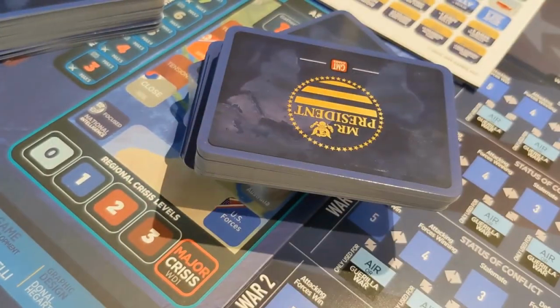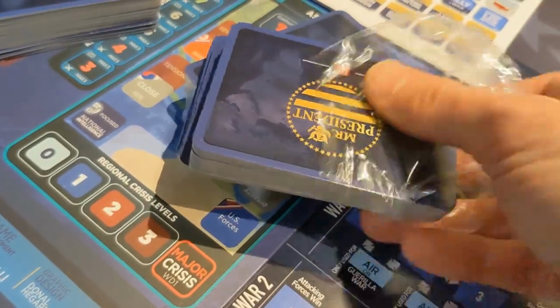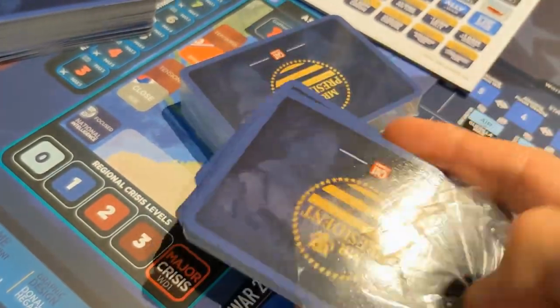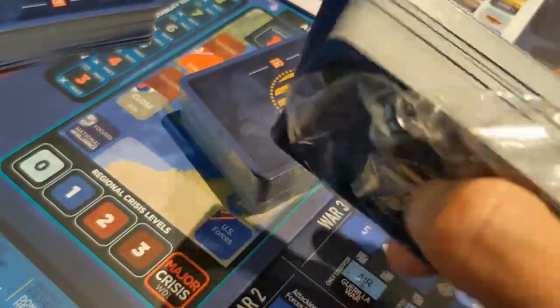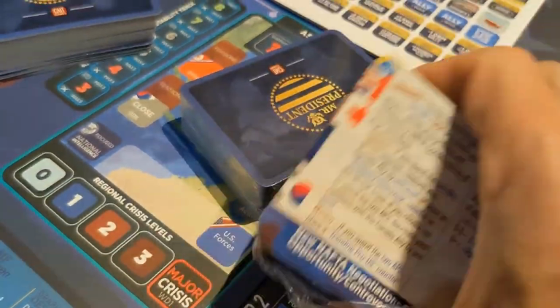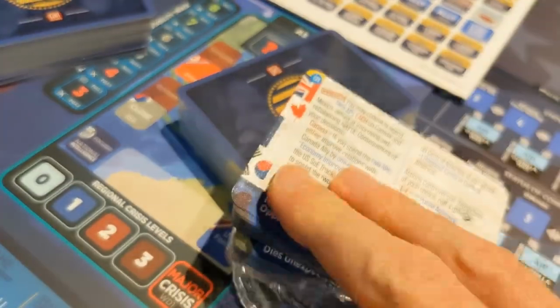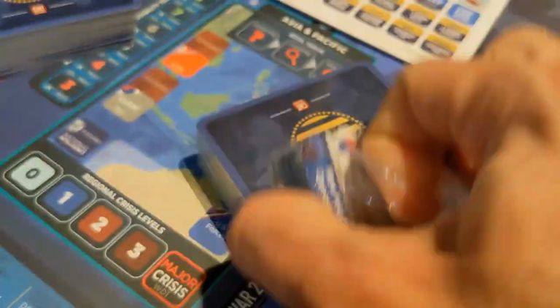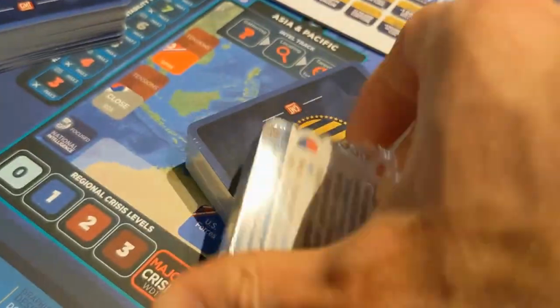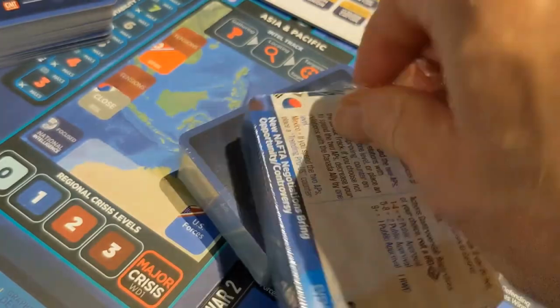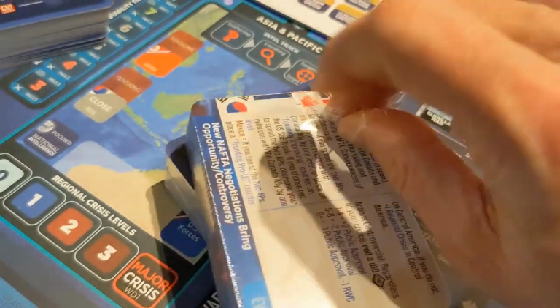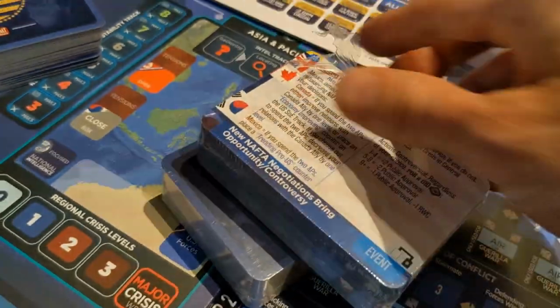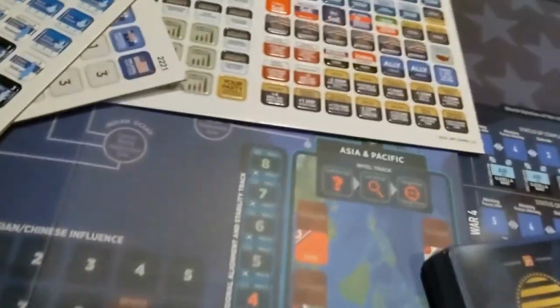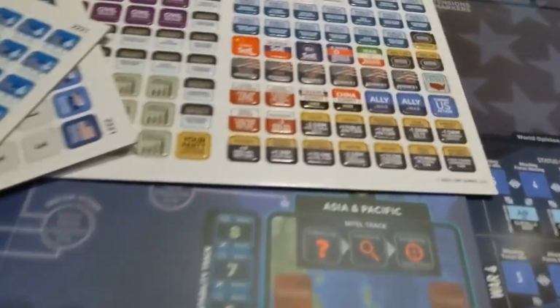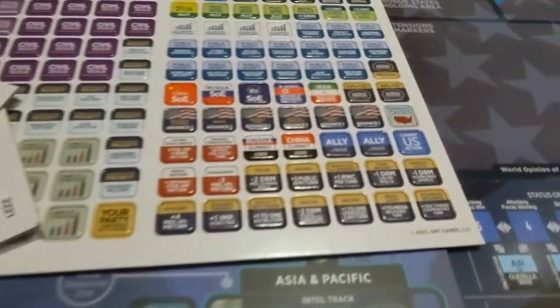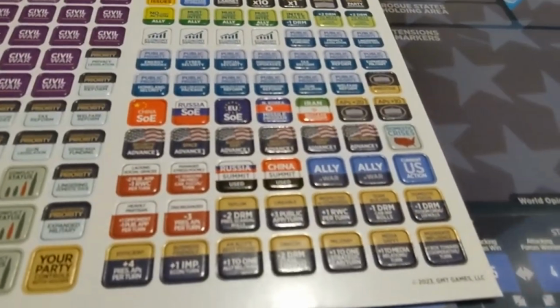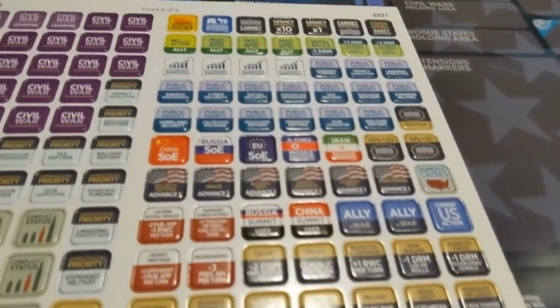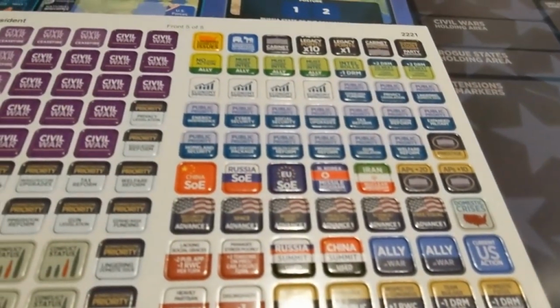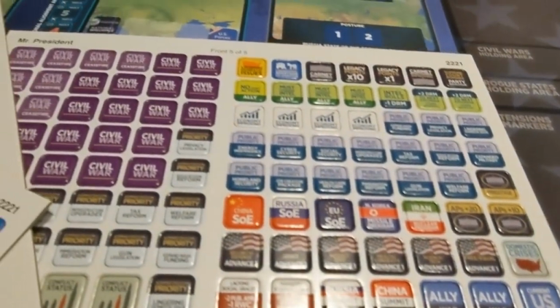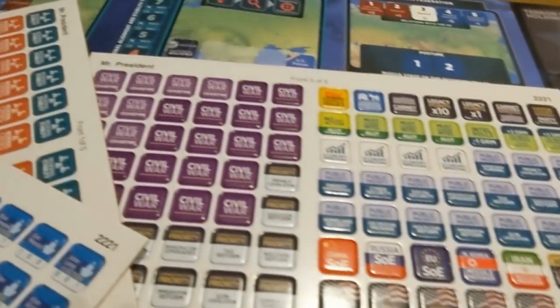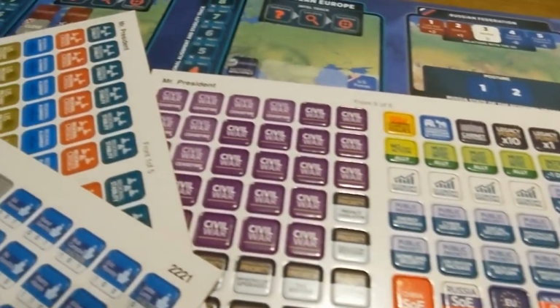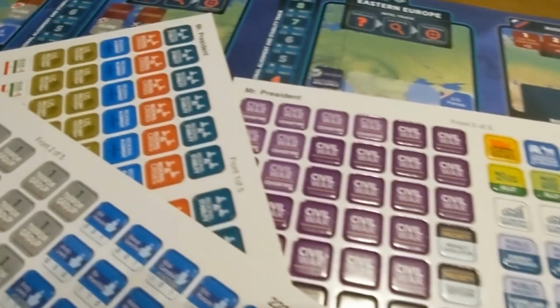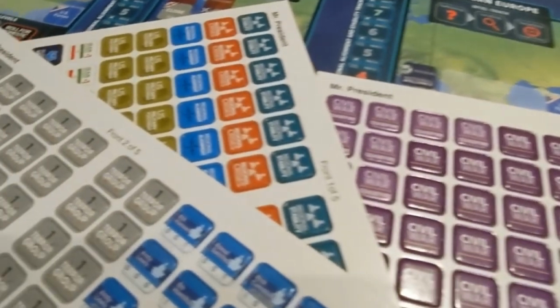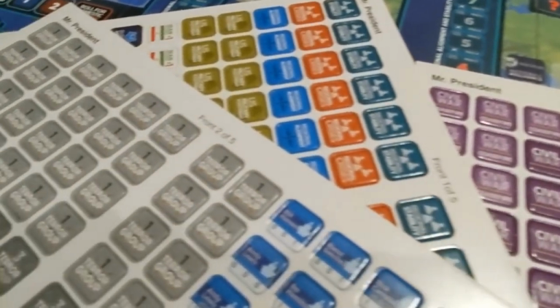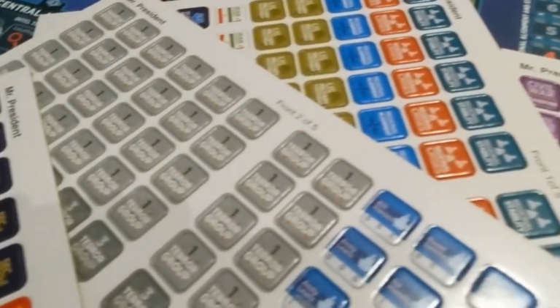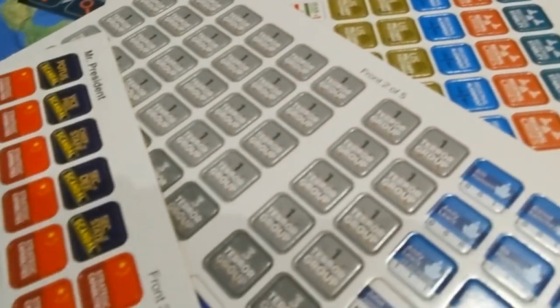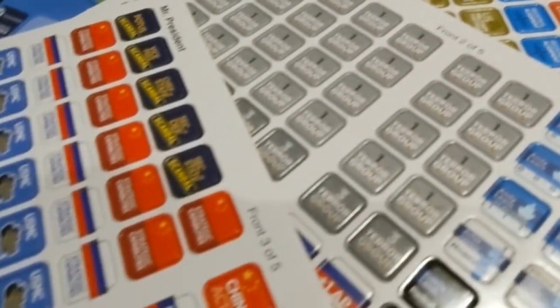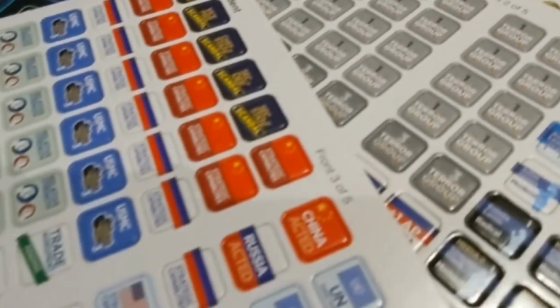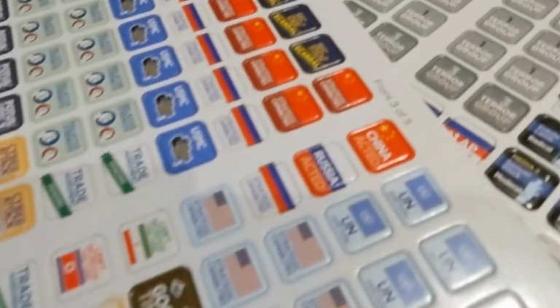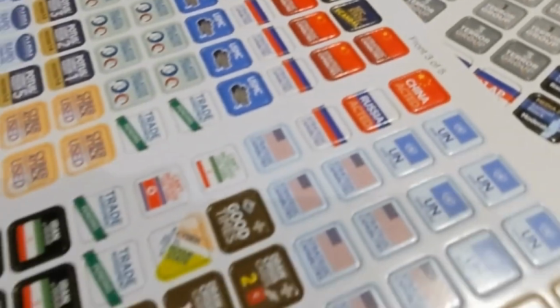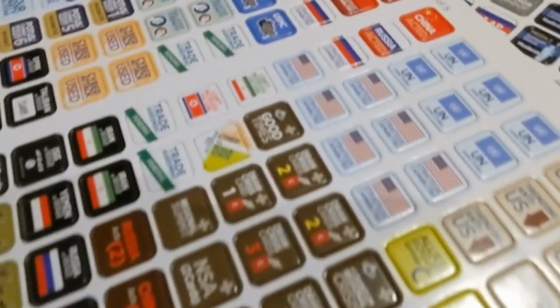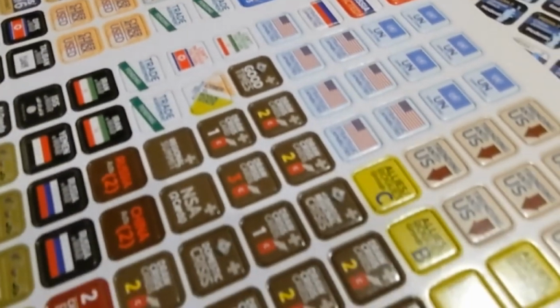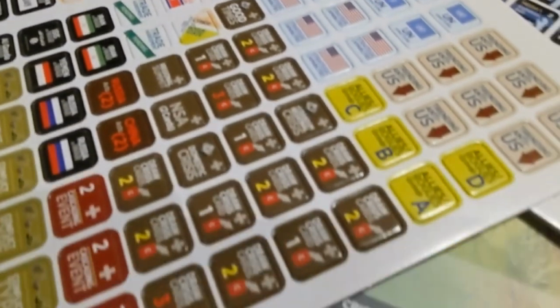There are different types of crisis cards — some of them are cascading events, some are one-time events, some are natural disasters, and some are terror-related. There's a lot of stuff and lots of counters.